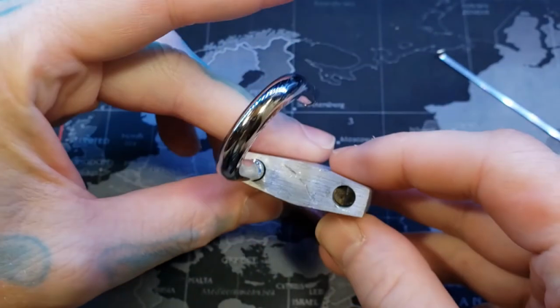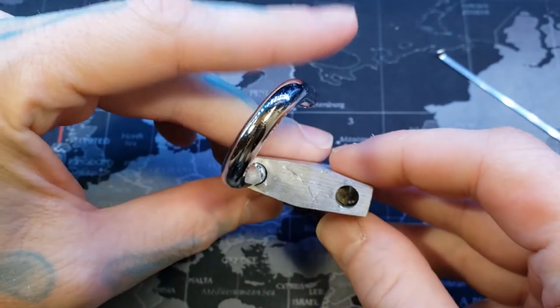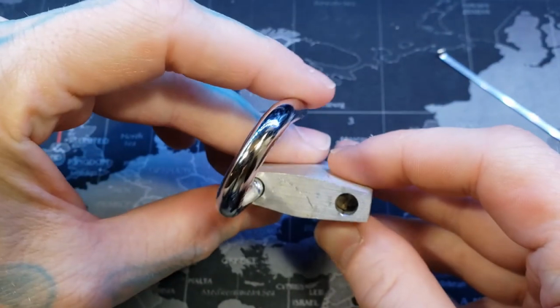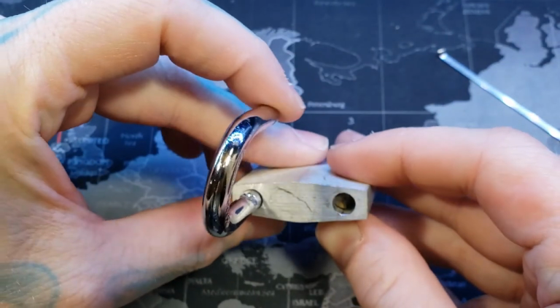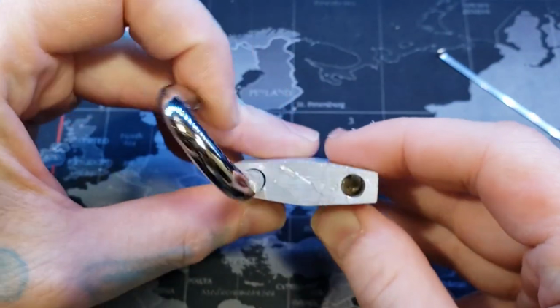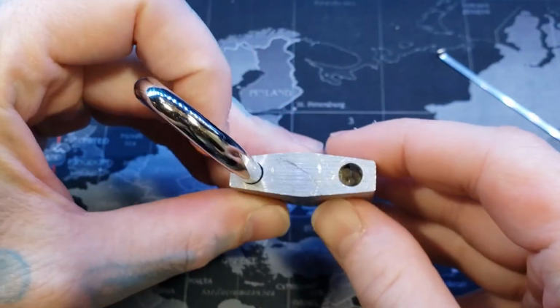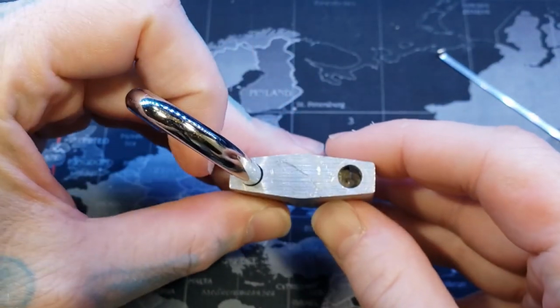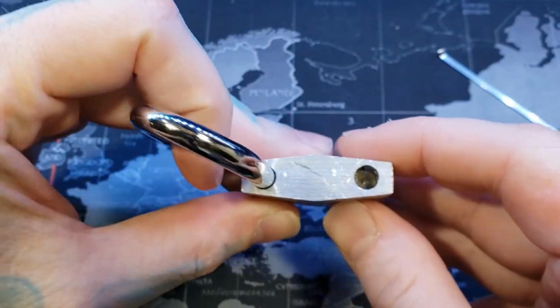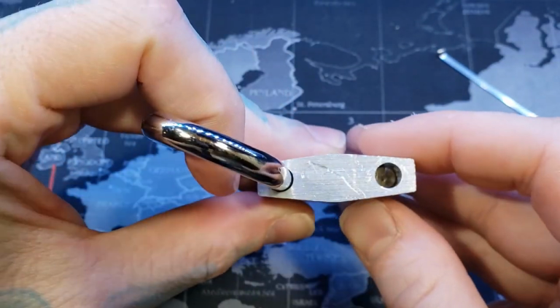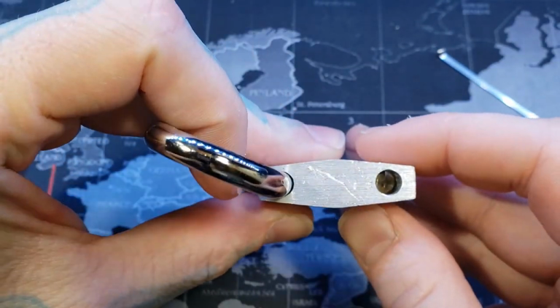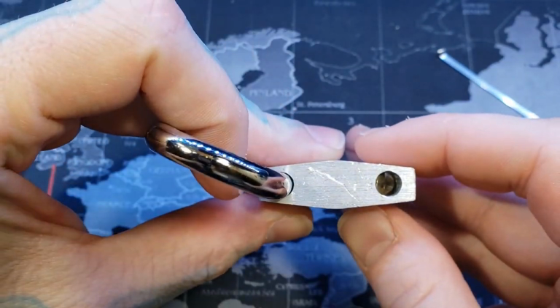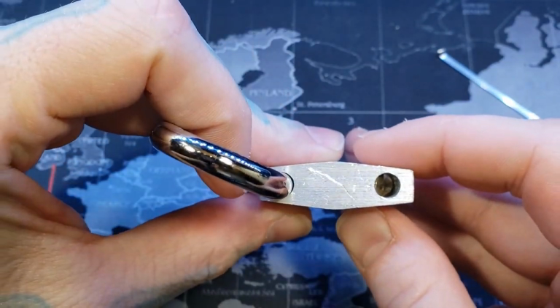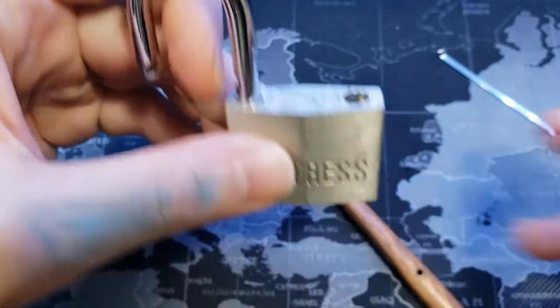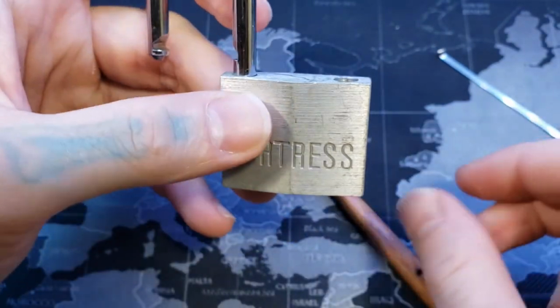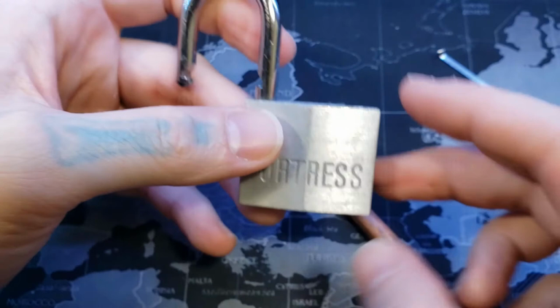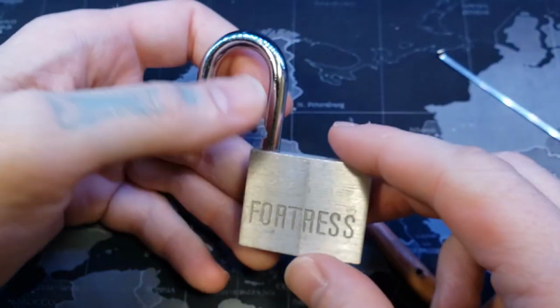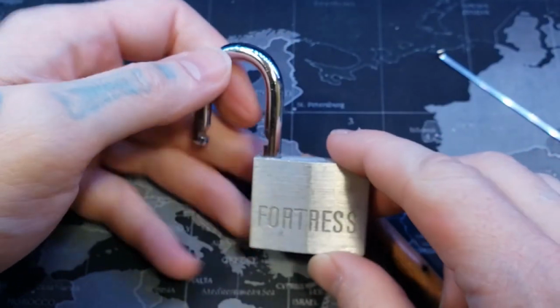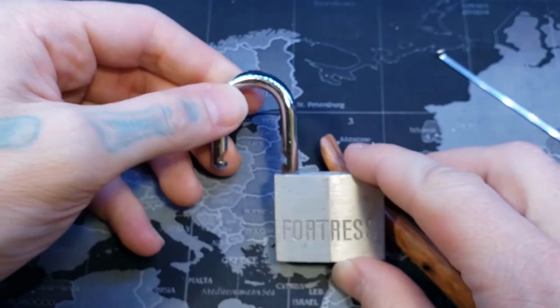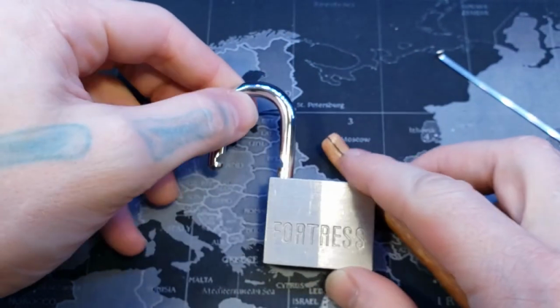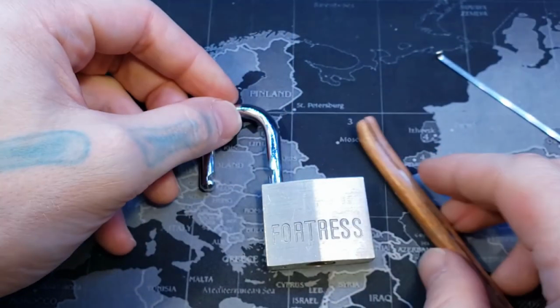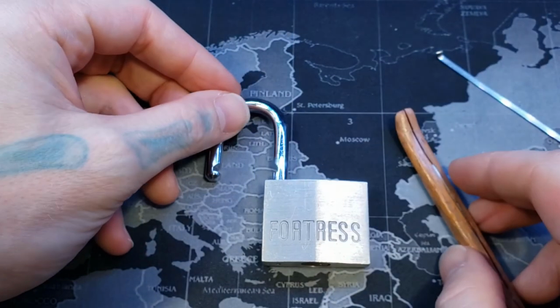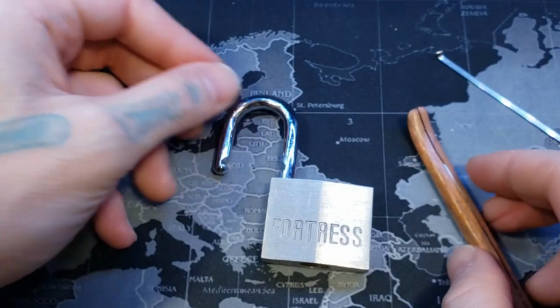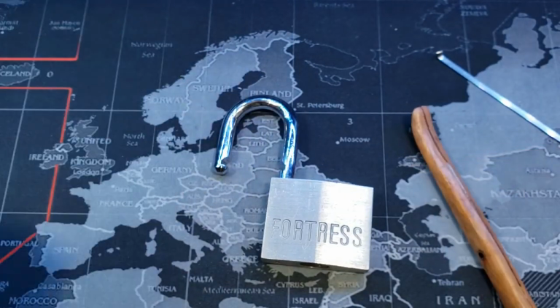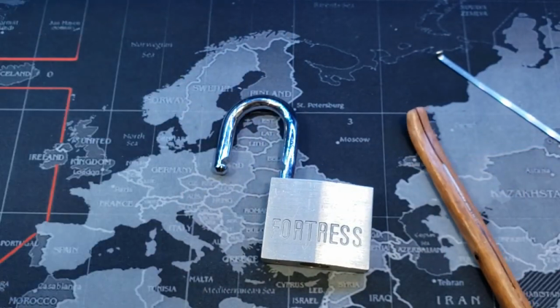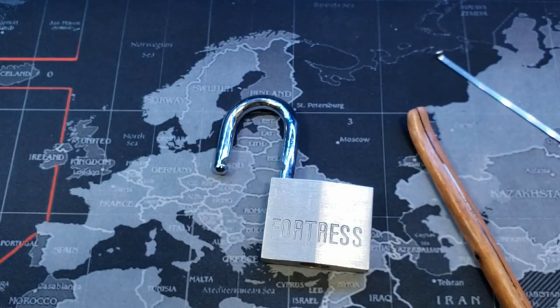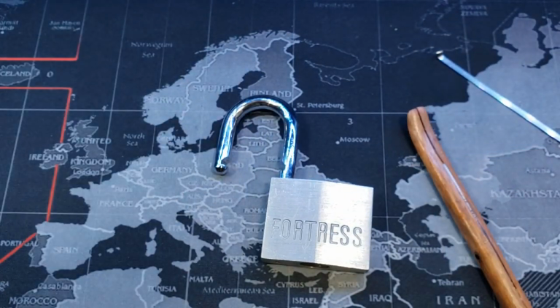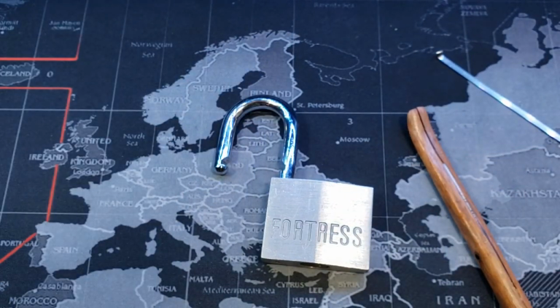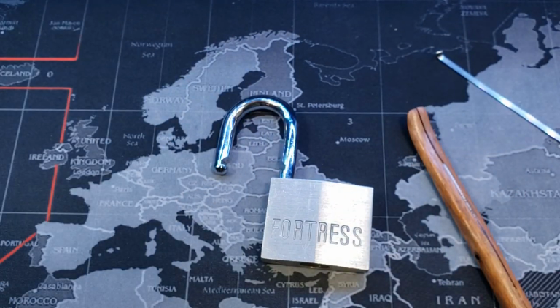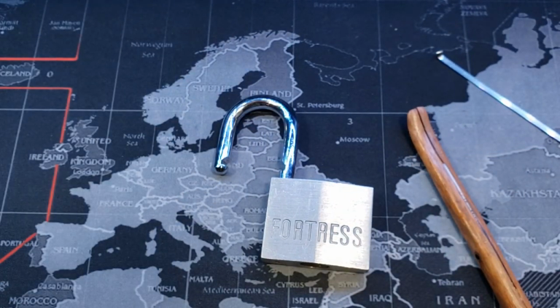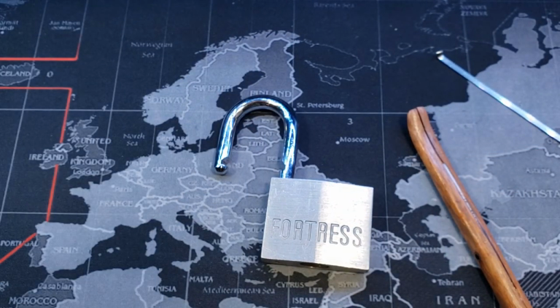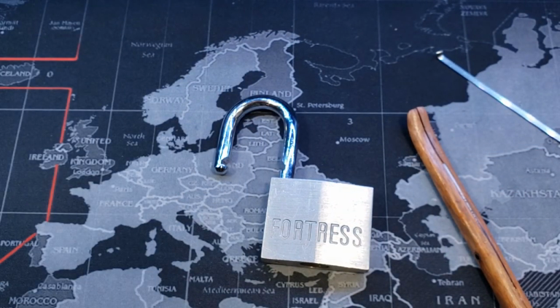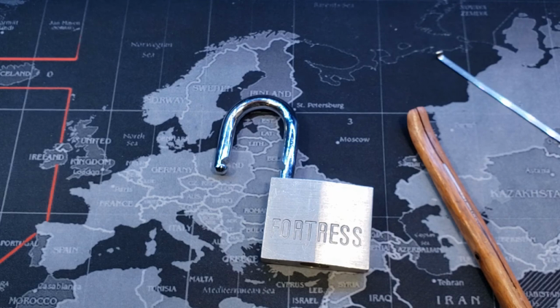And this cannot be gutted — see down there. Alright everyone, that's a little 40 millimeter Fortress padlock. Thanks for watching.